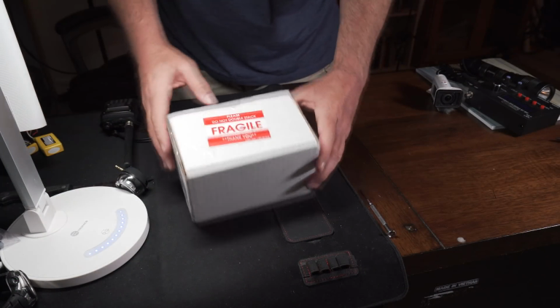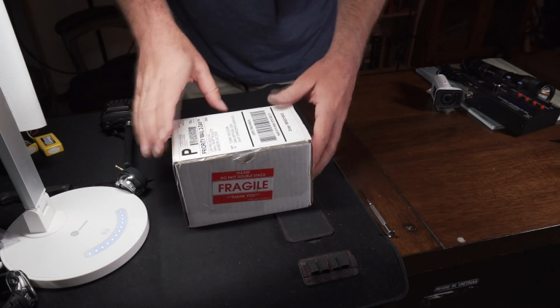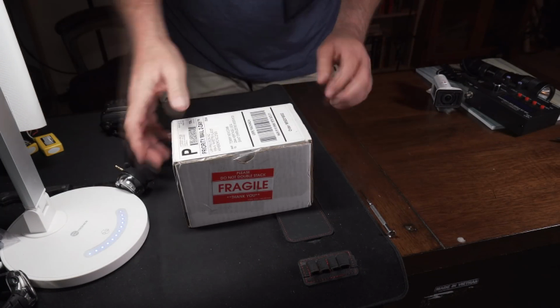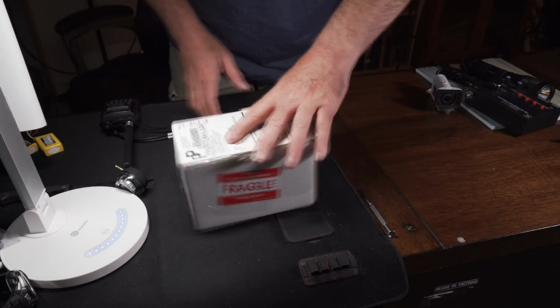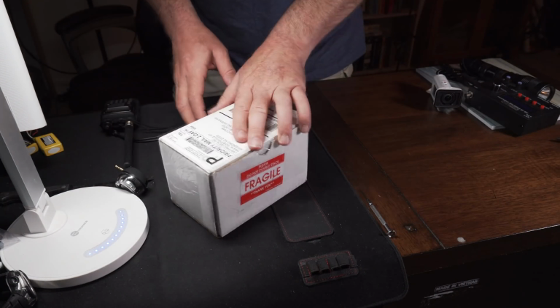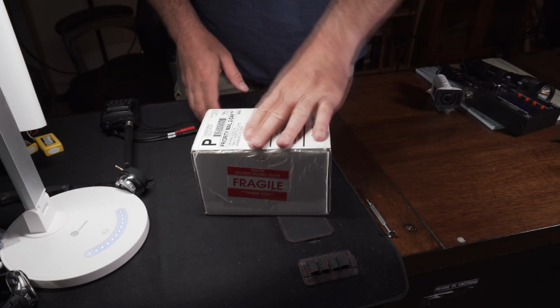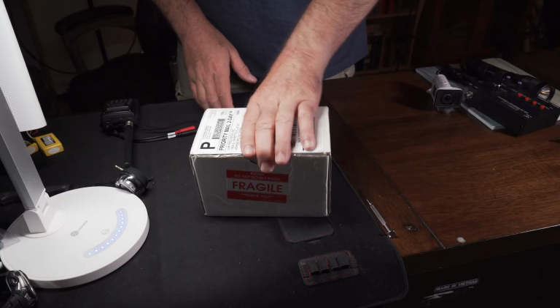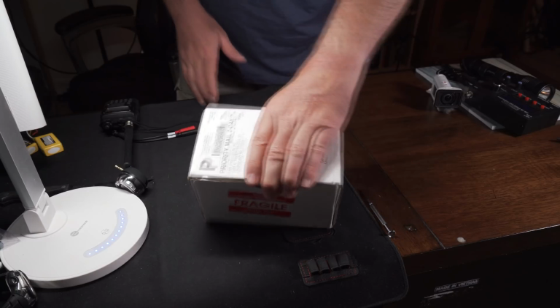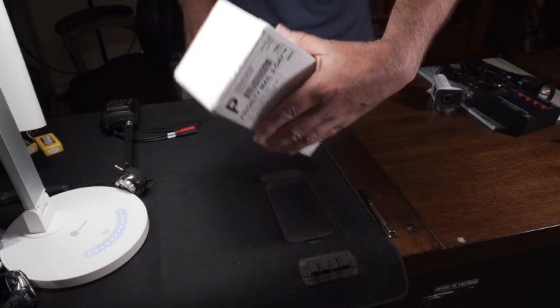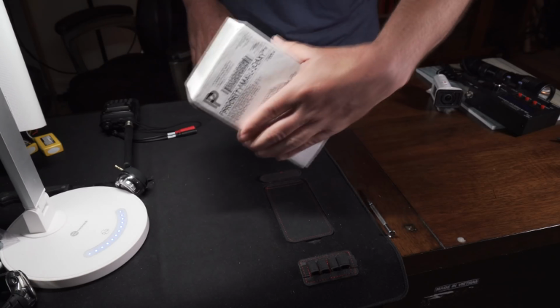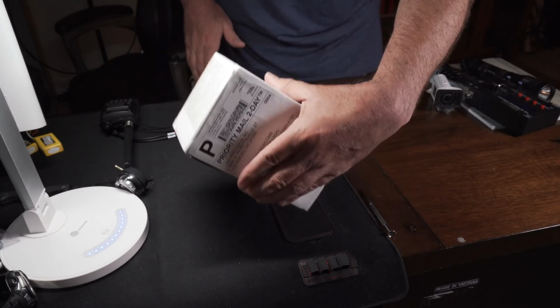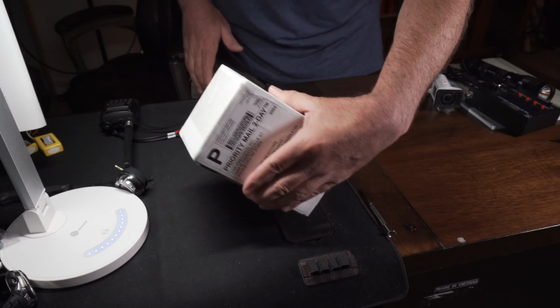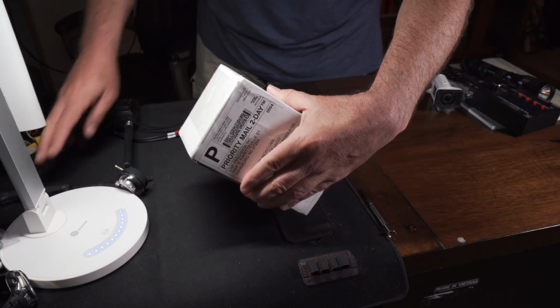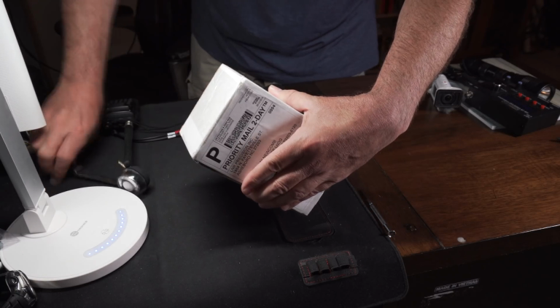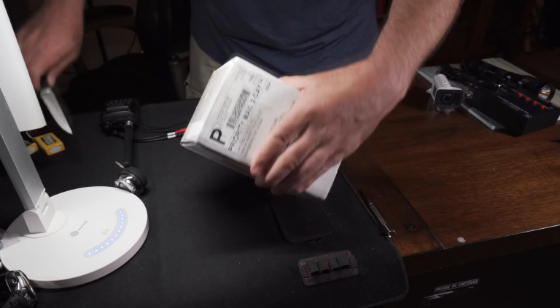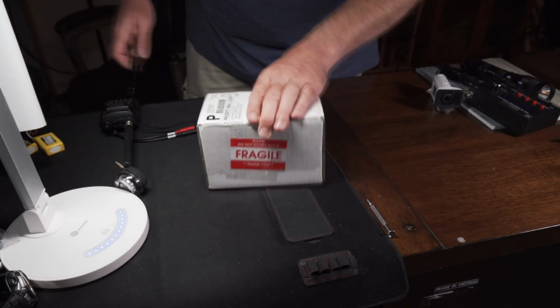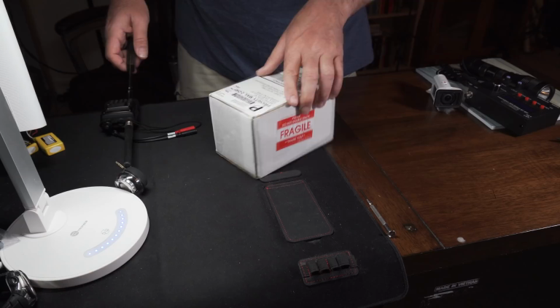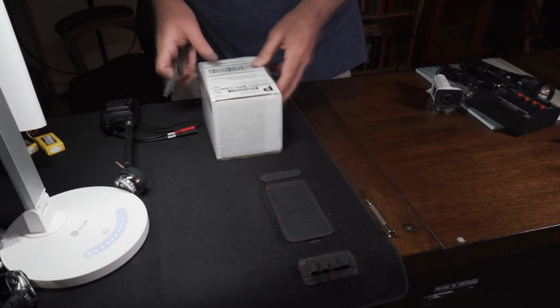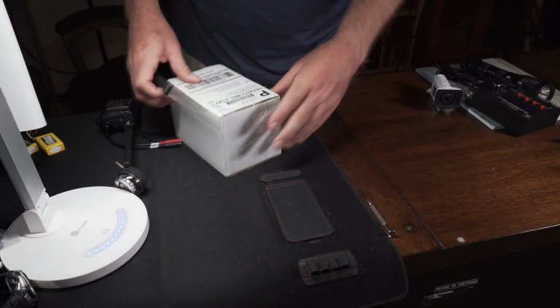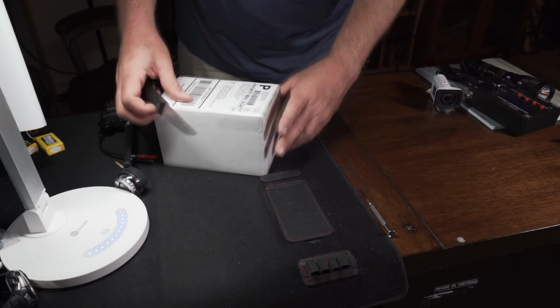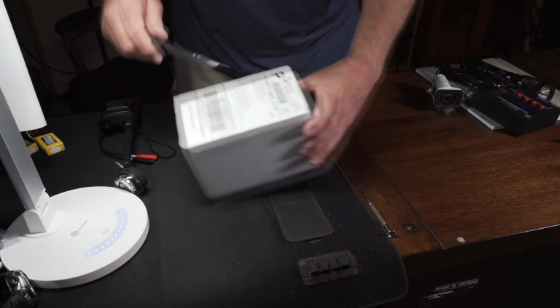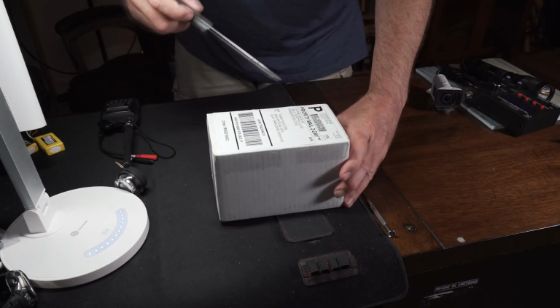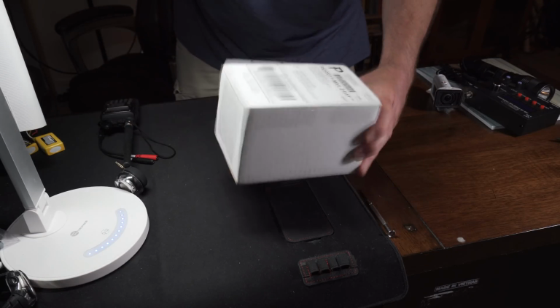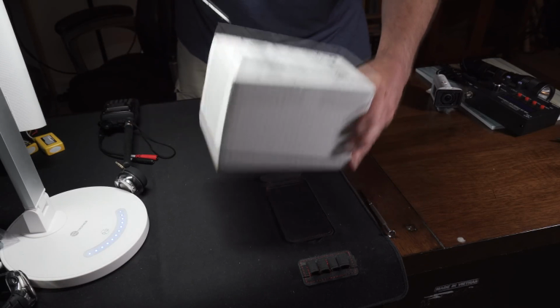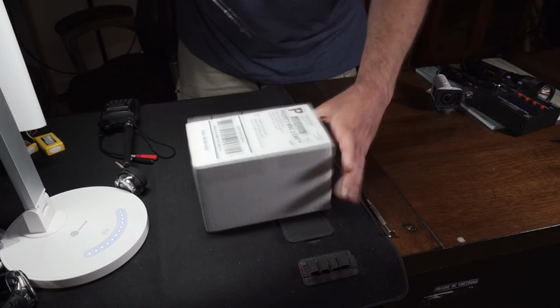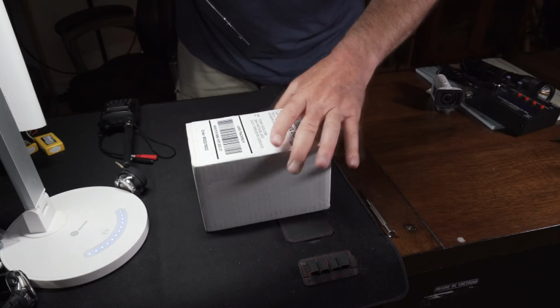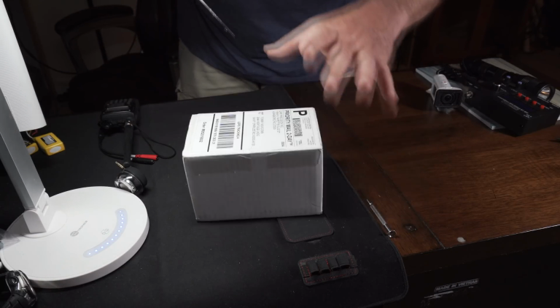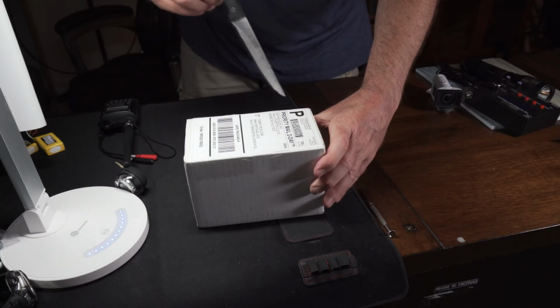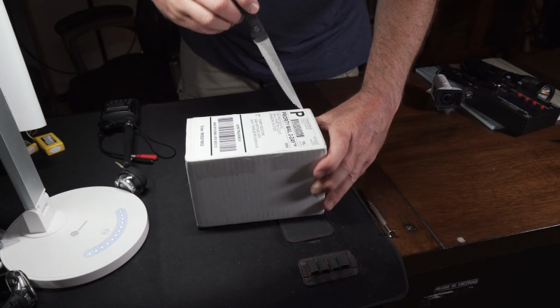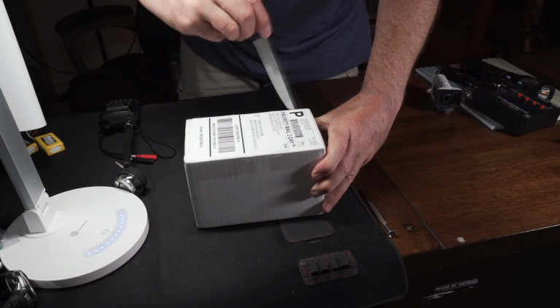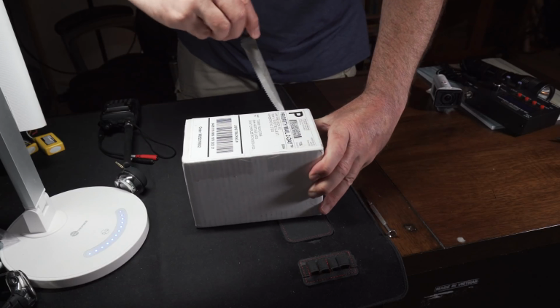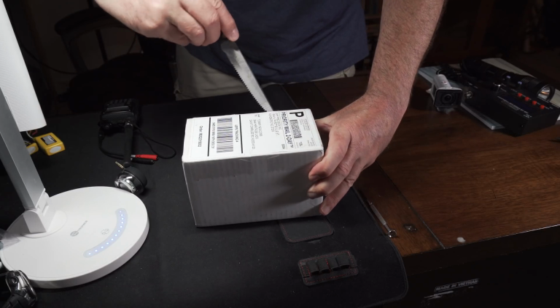Okay. LNR Precision. Very, very light box. Very light. Here we go.